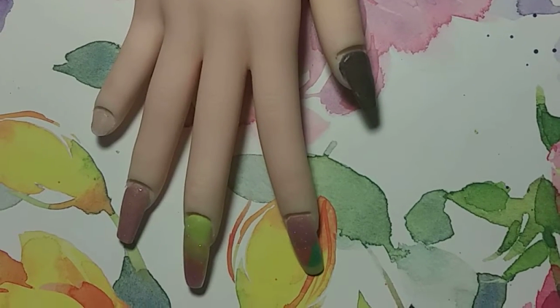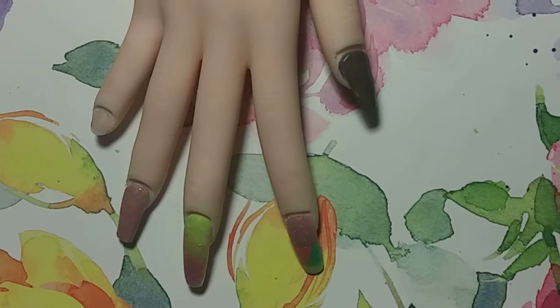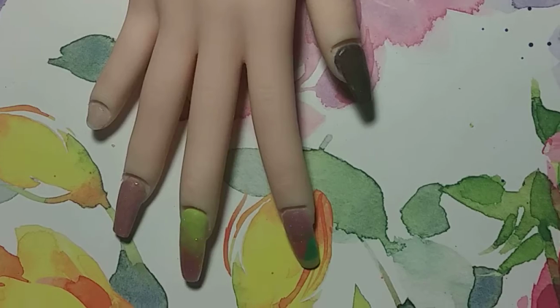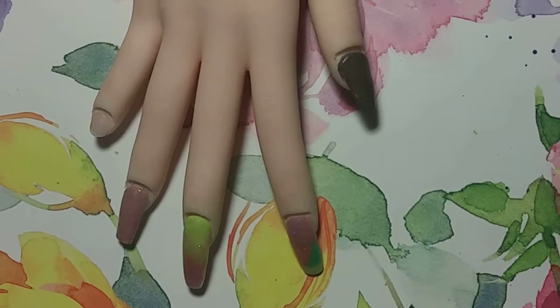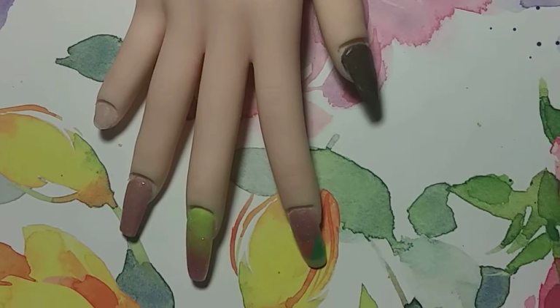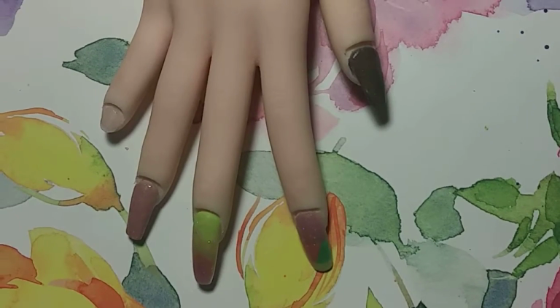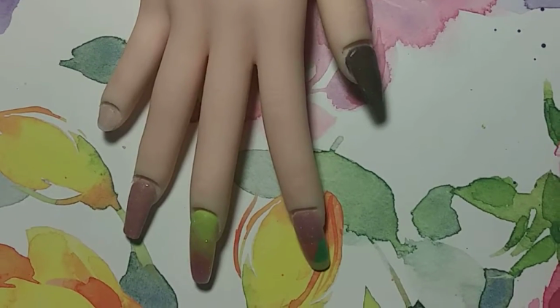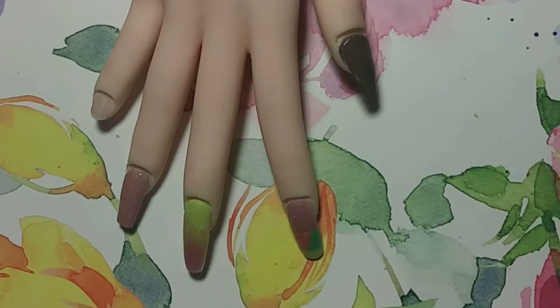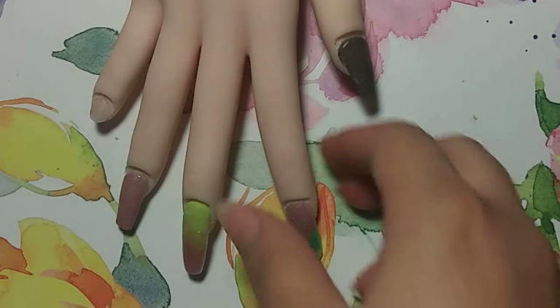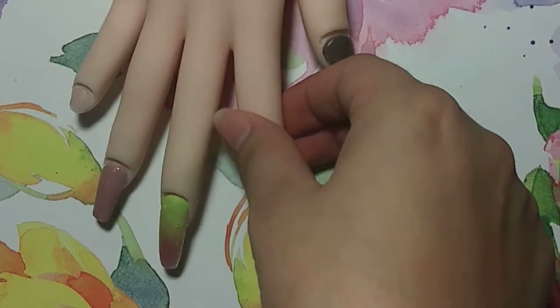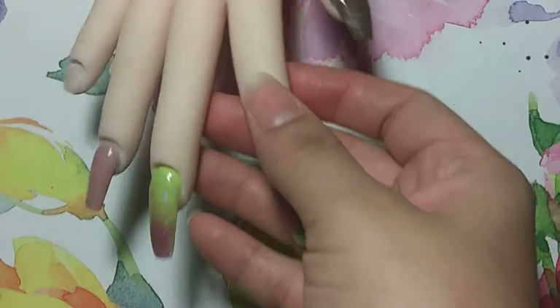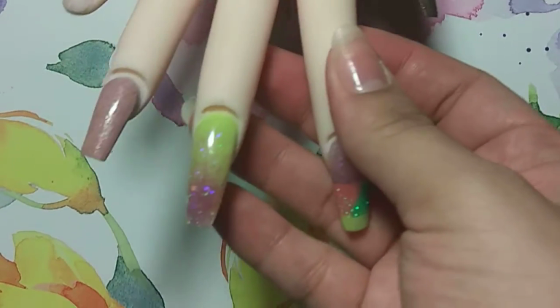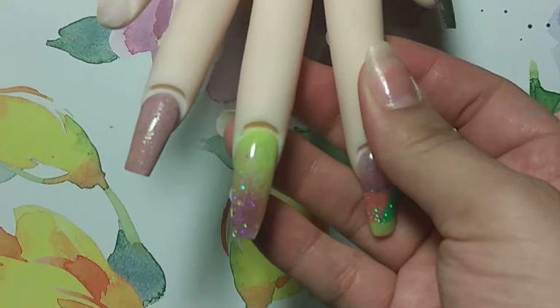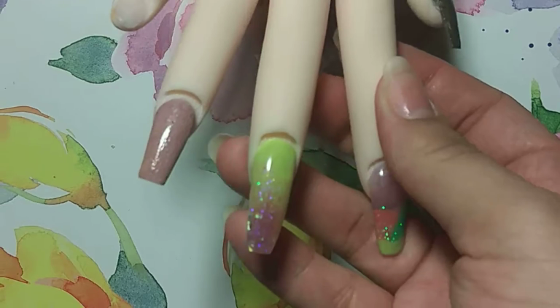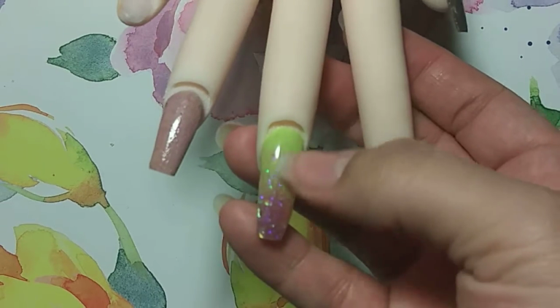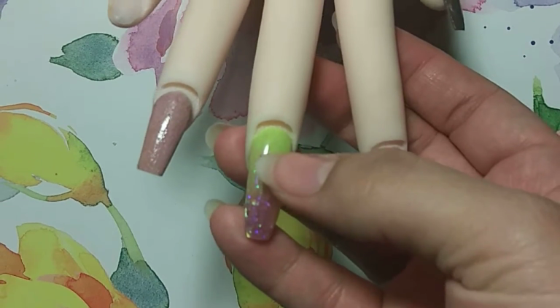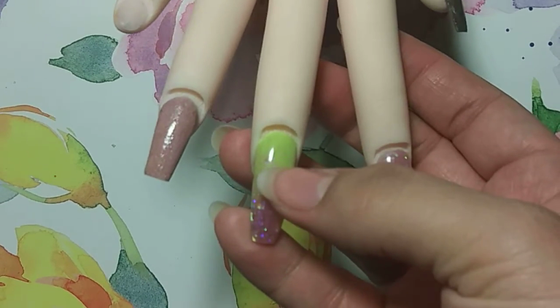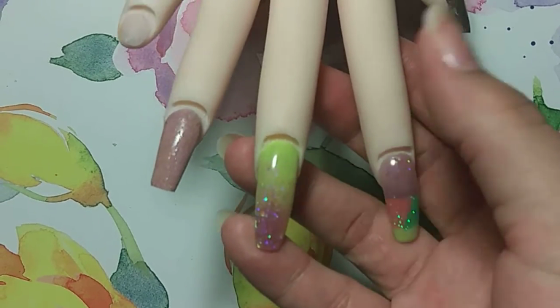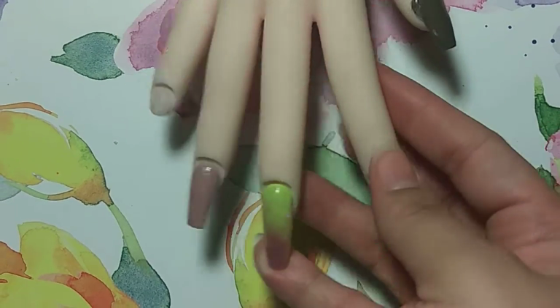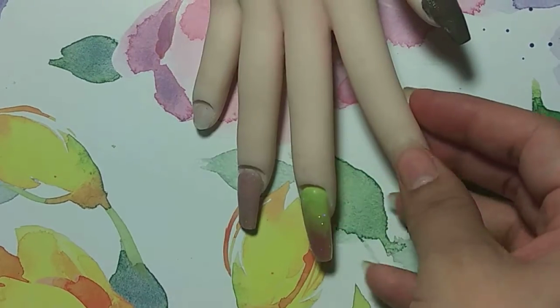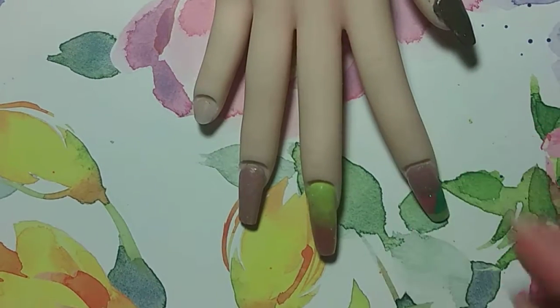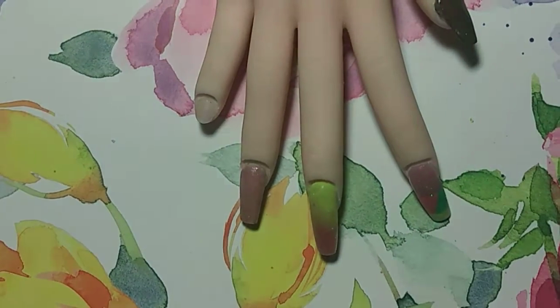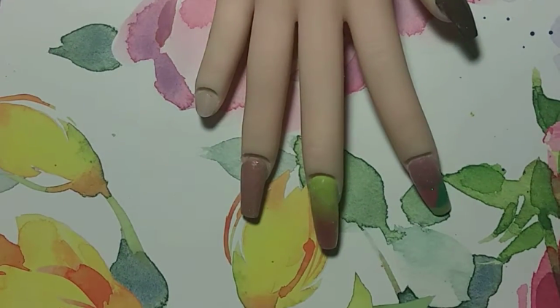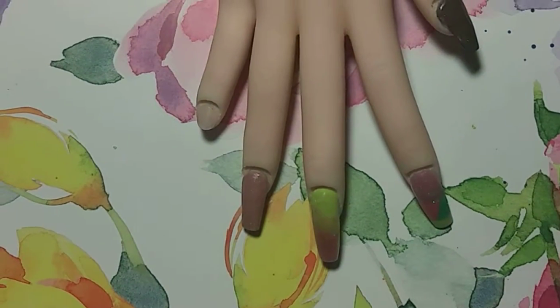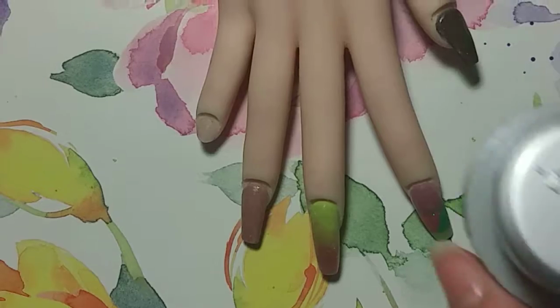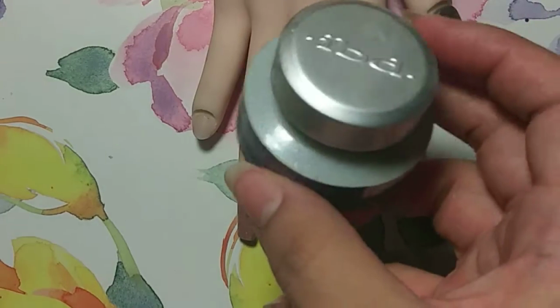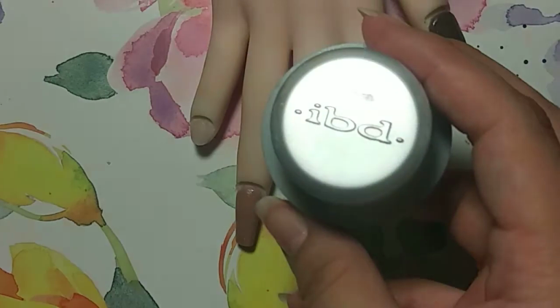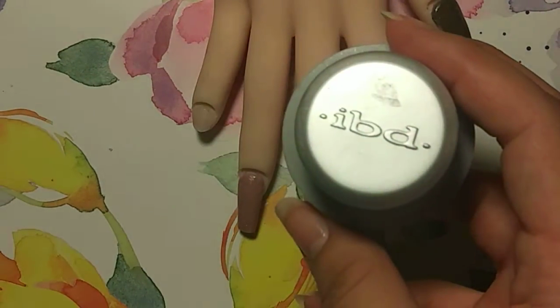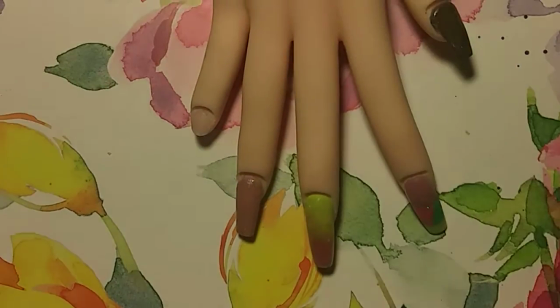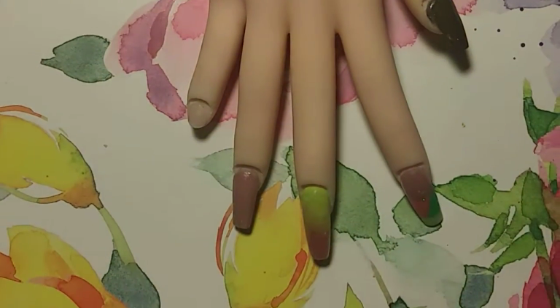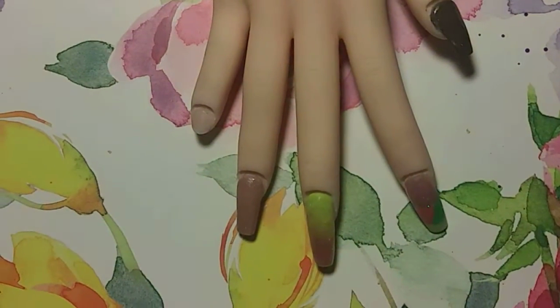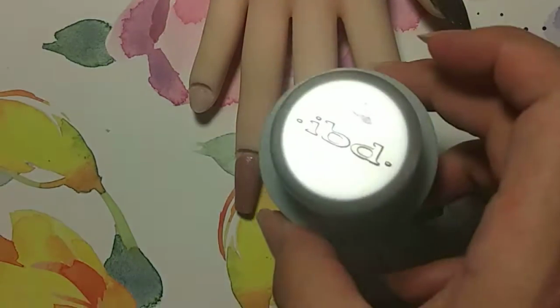We are about to do something awesome. We're going to do the diamond nail on this nail right here. What I'm going to be using — I'm going to try to do this really fast — is IBD gel builder gel.